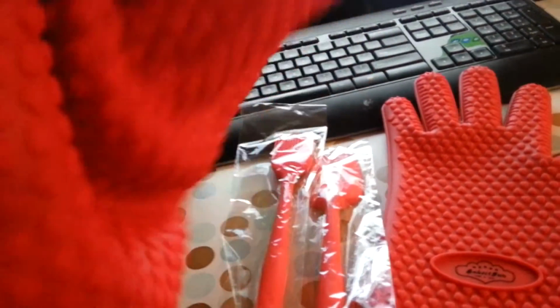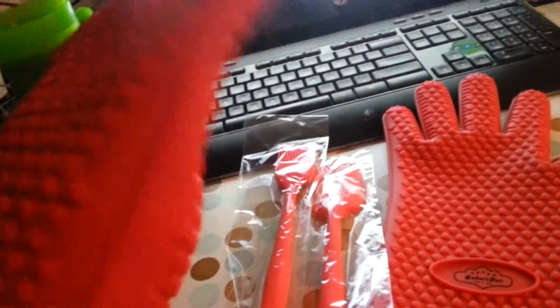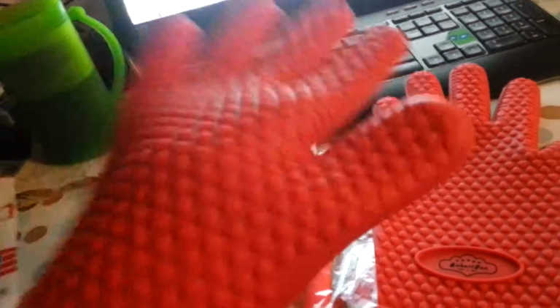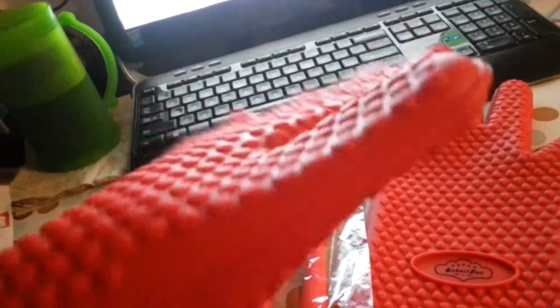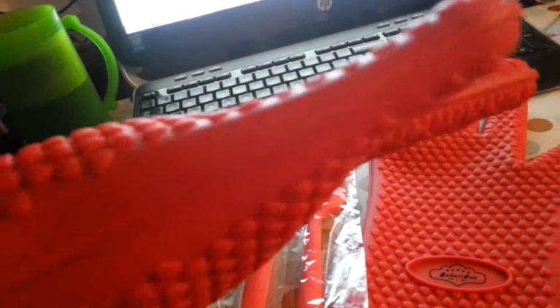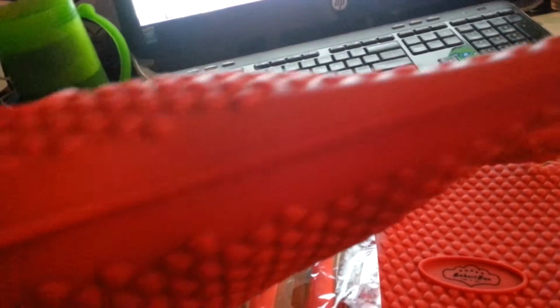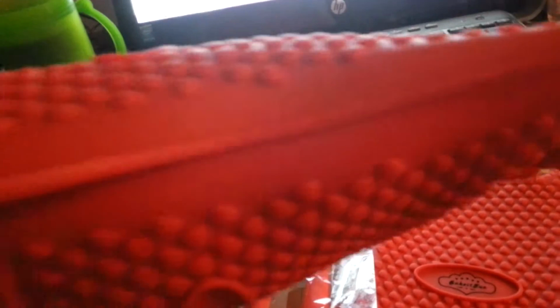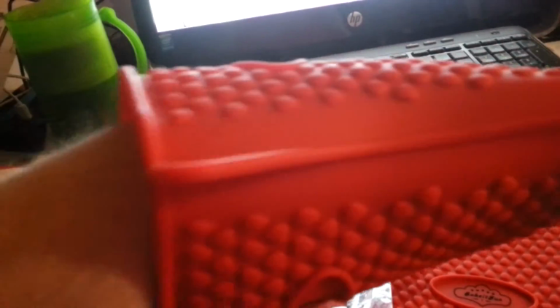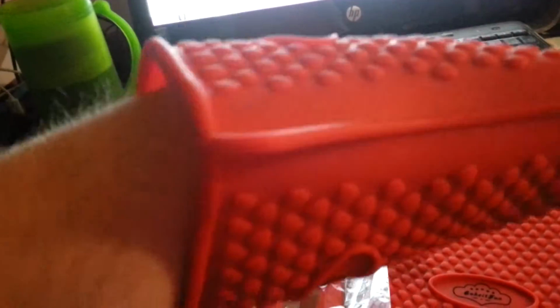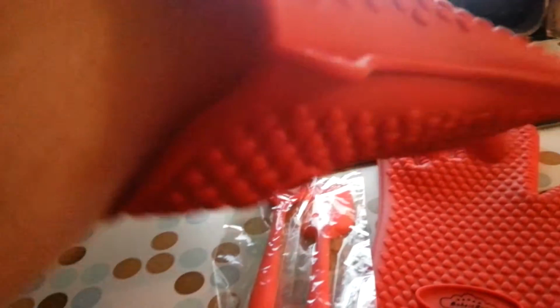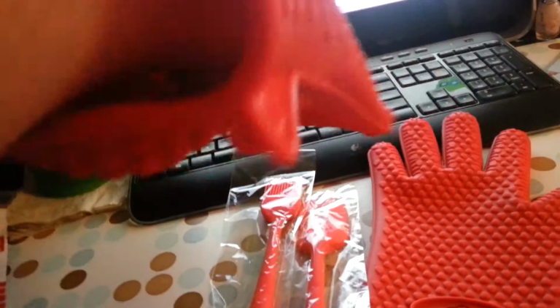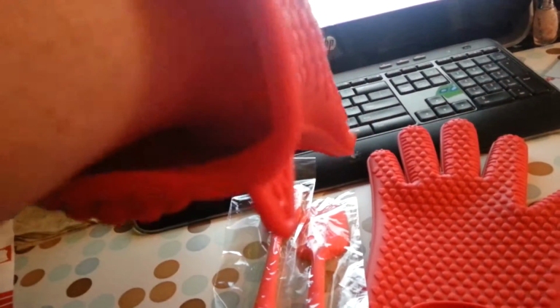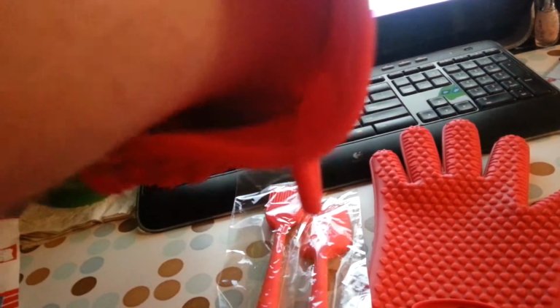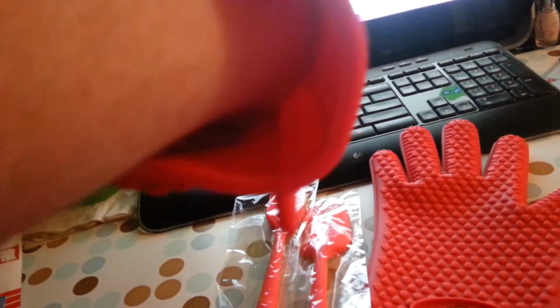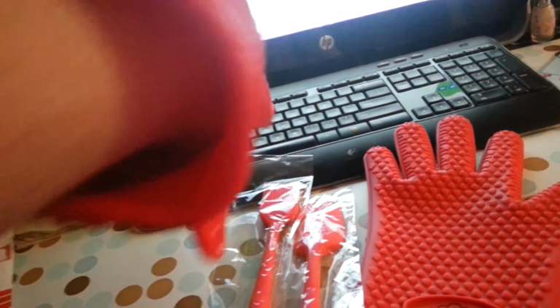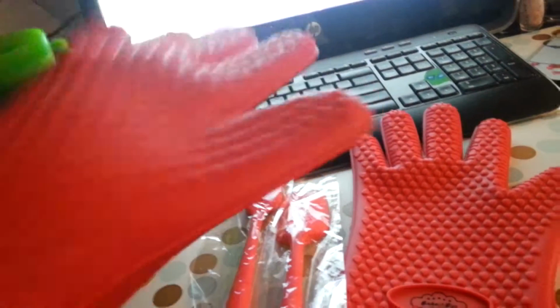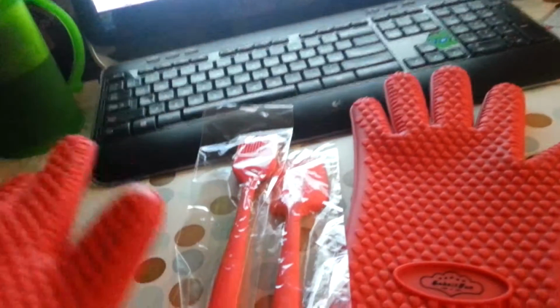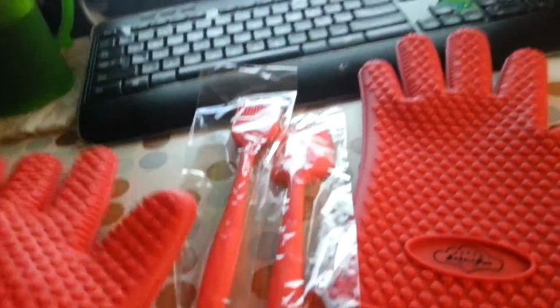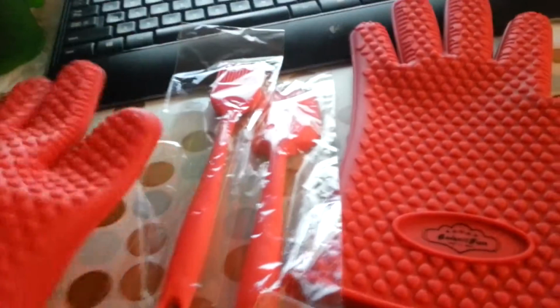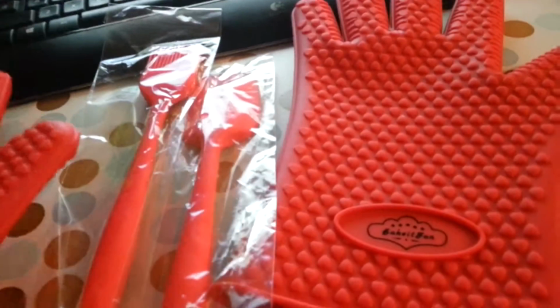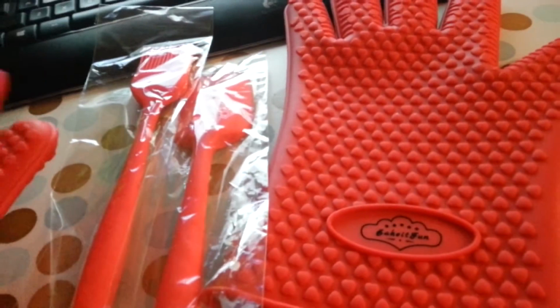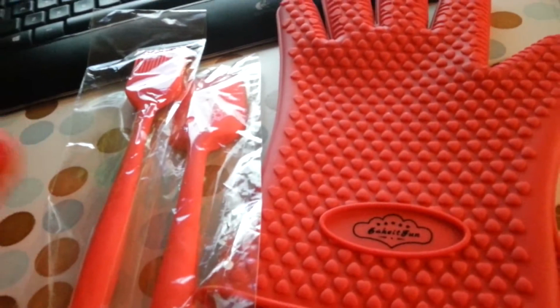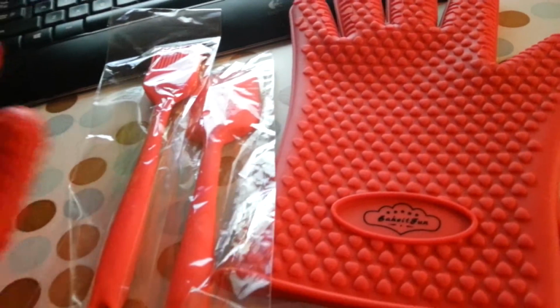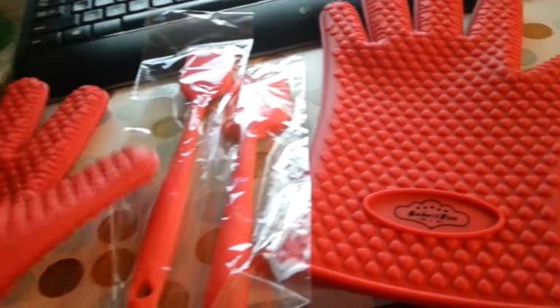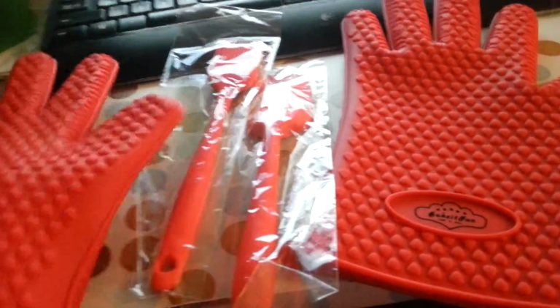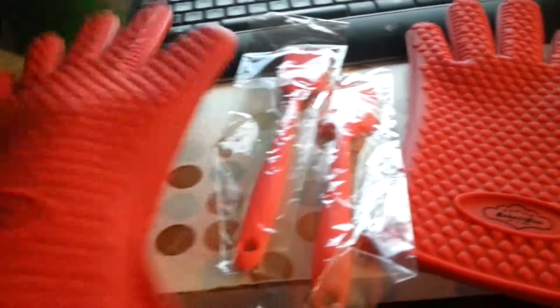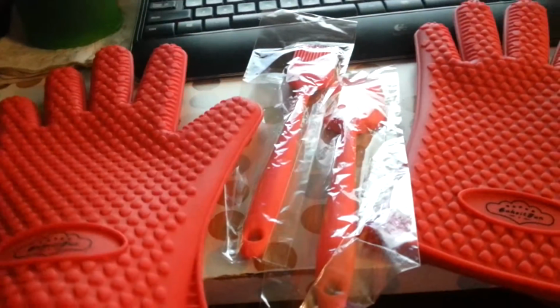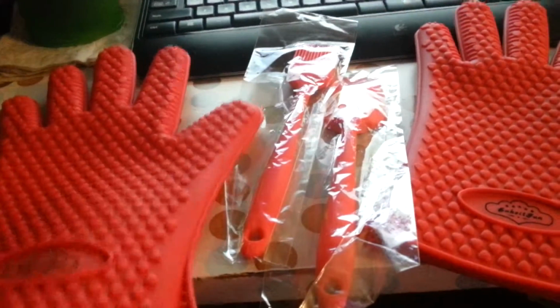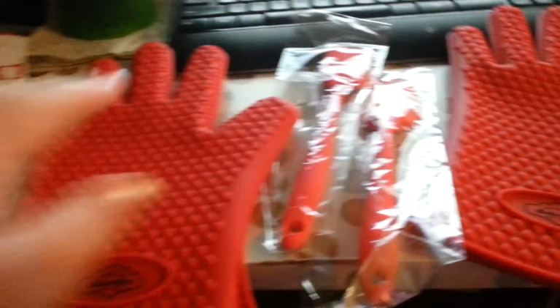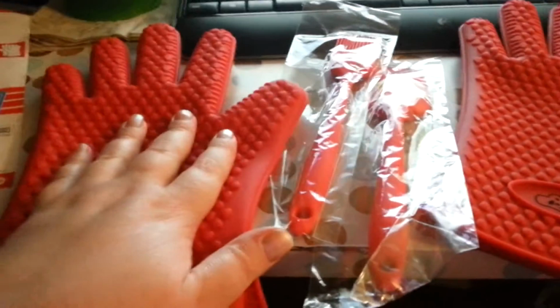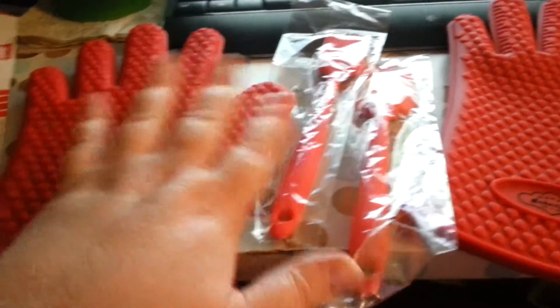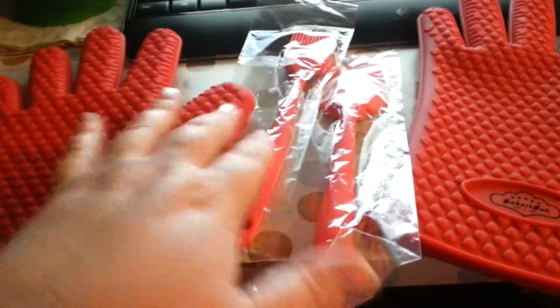And even if it did, you can see how thick these really are. I mean, they are some thick gloves. And you get a set of two. I can't even get my hand out of it. But it's so non-sticky.